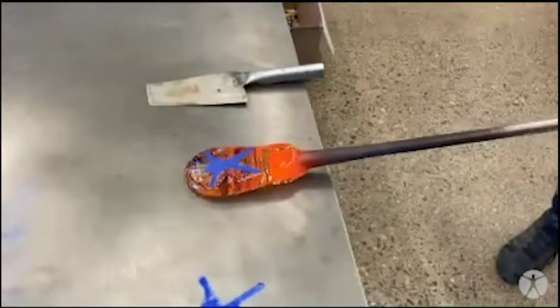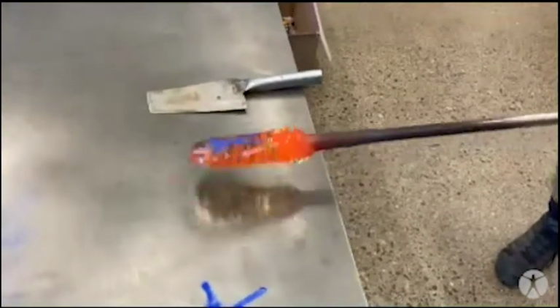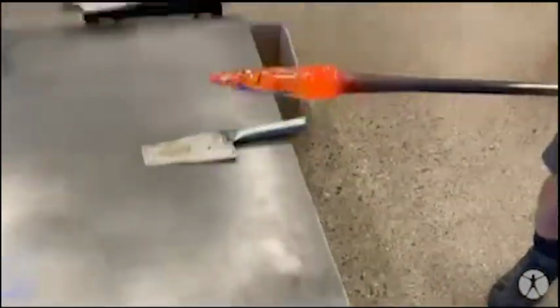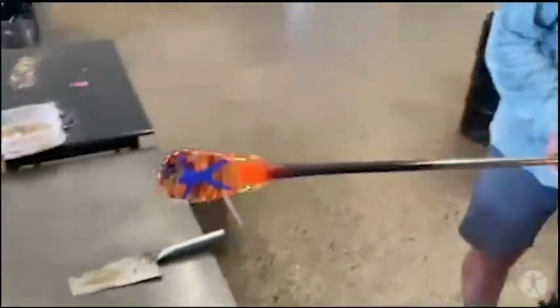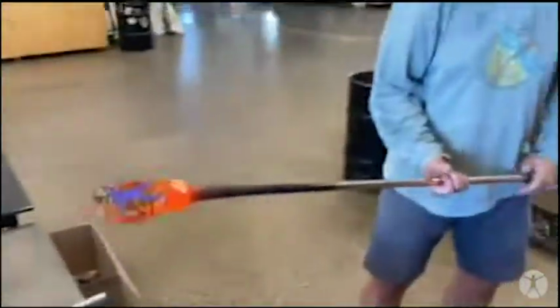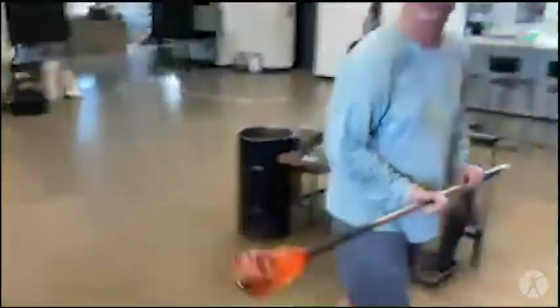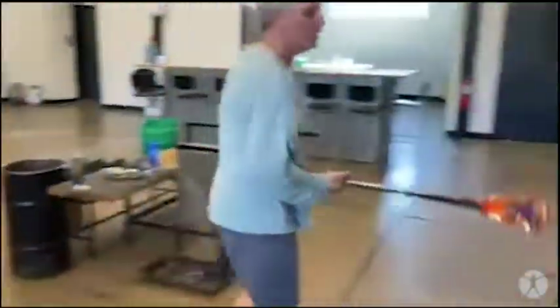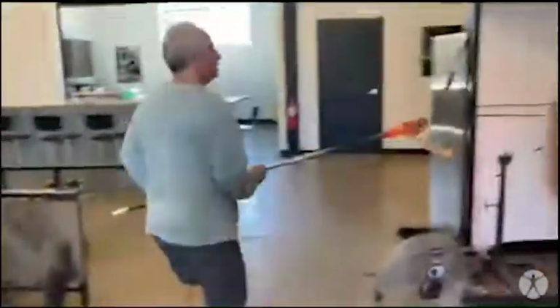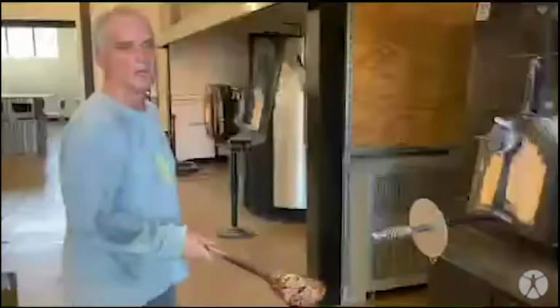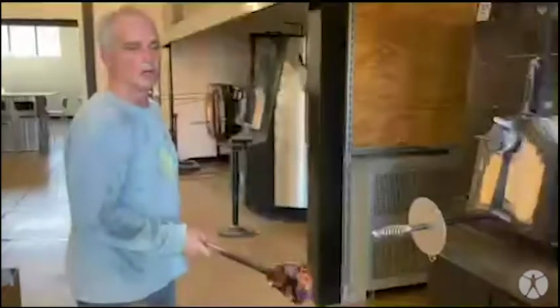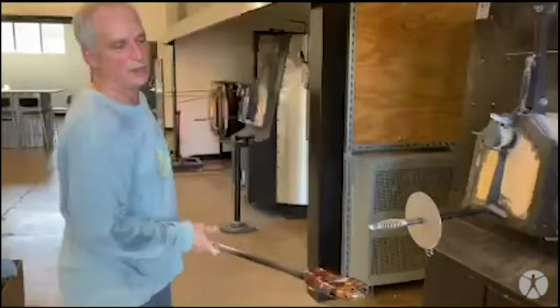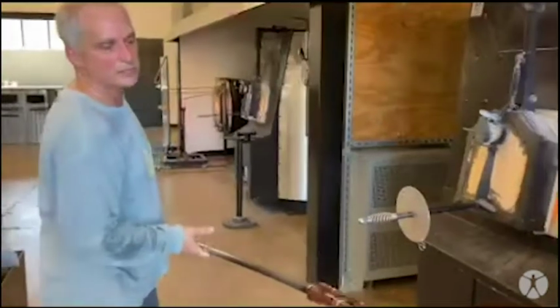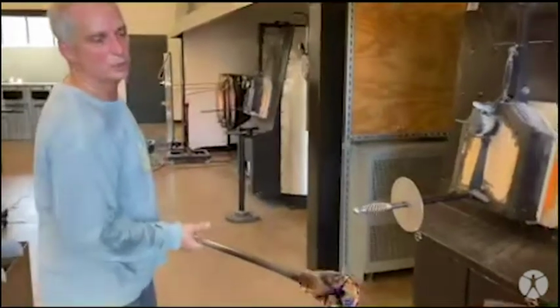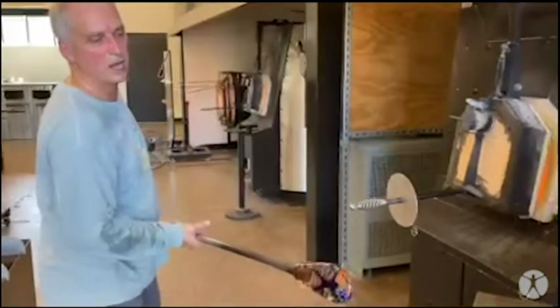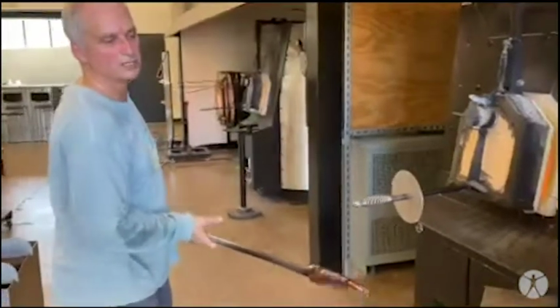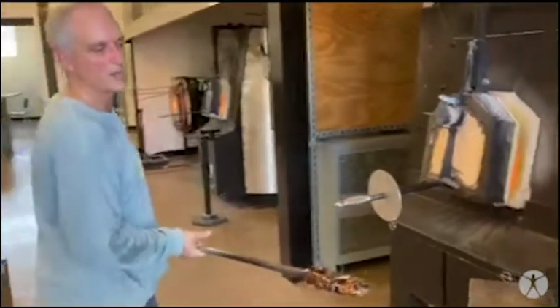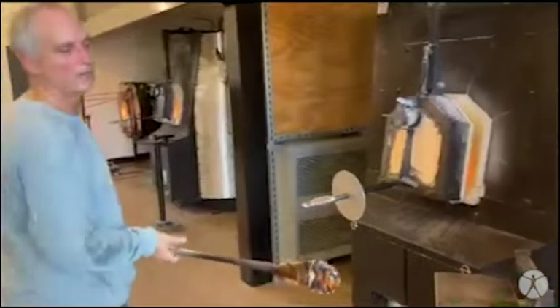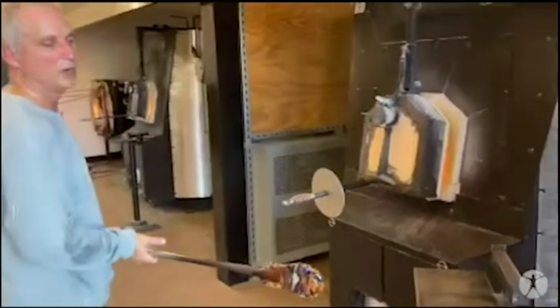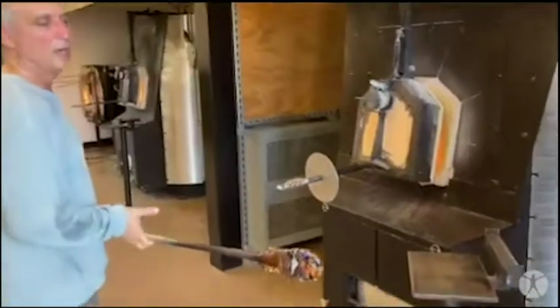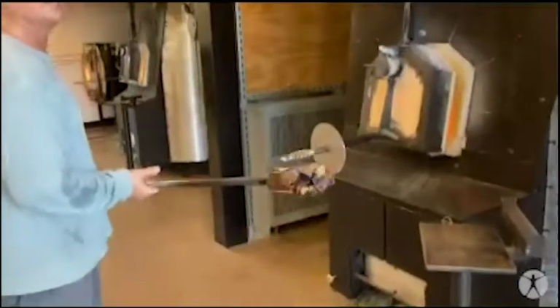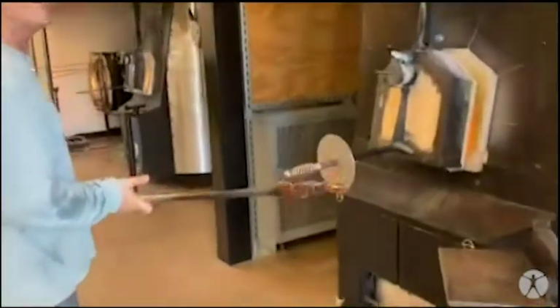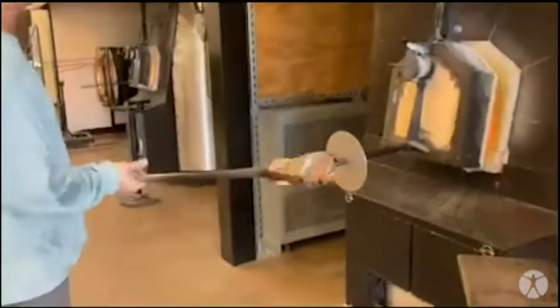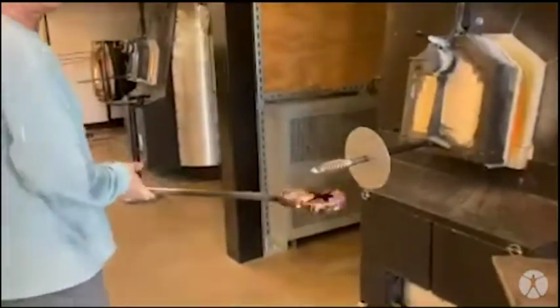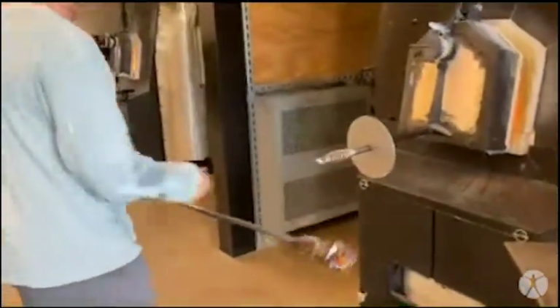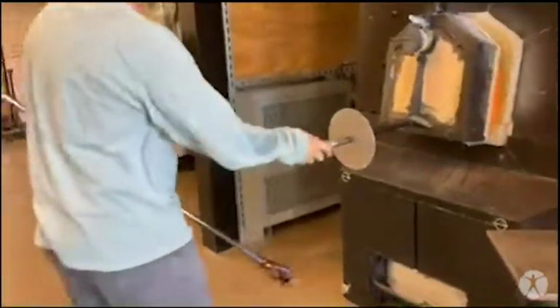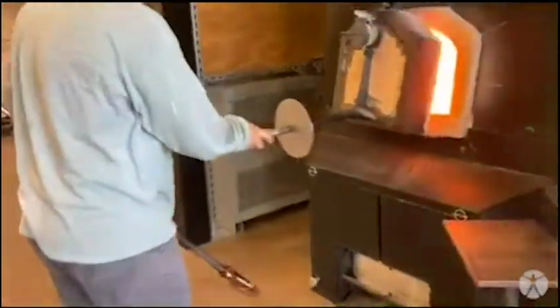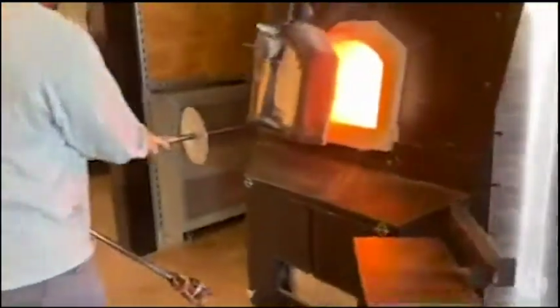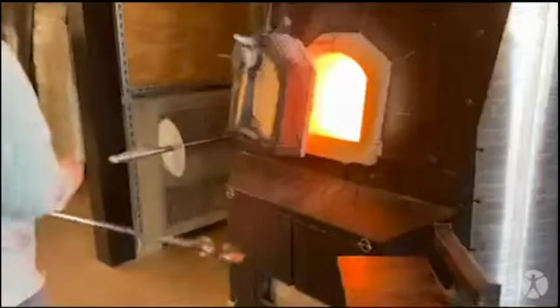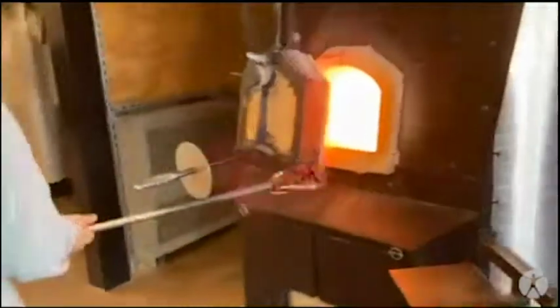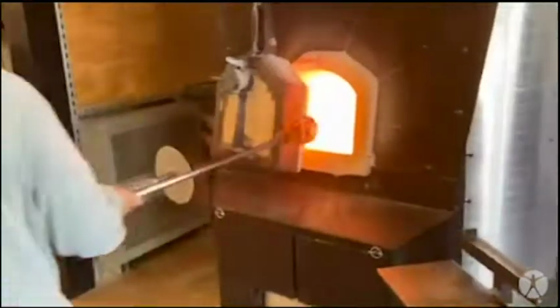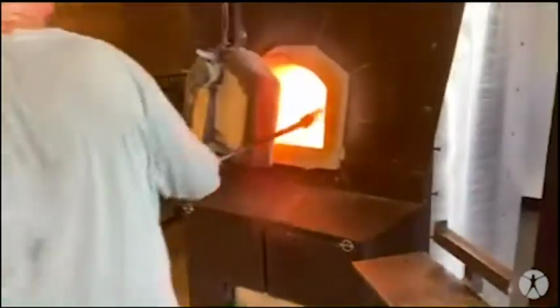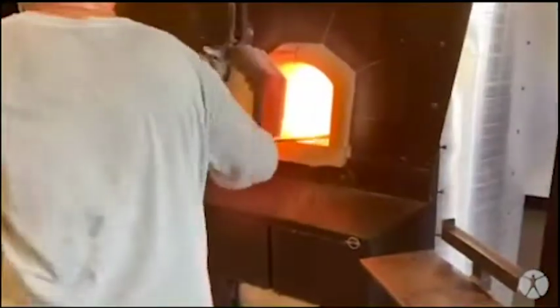Now we're going to heat it up again and melt in the powder. The glass has cooled down — you can see it's not moving anymore. I'm going to dip into the furnace and take another gather, and encase the whole piece of clear glass.